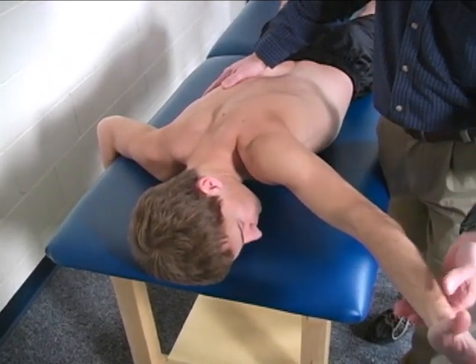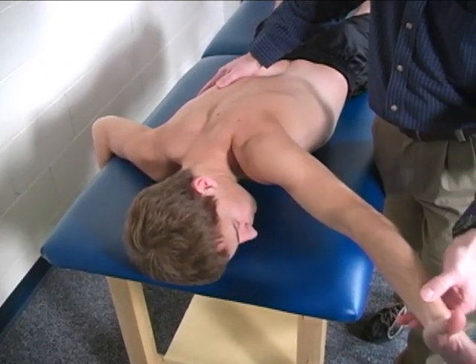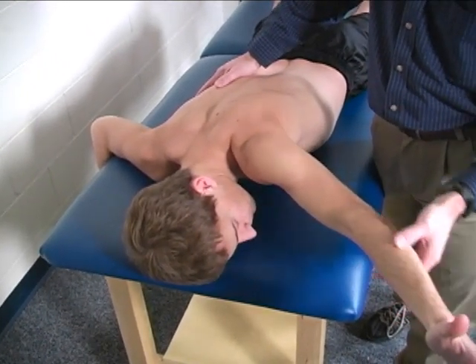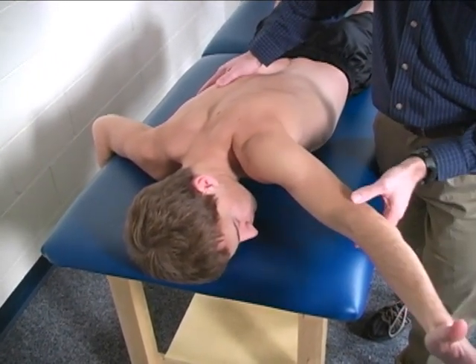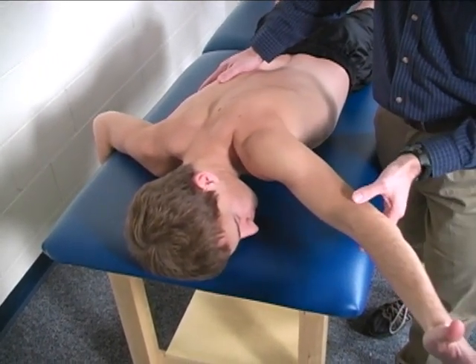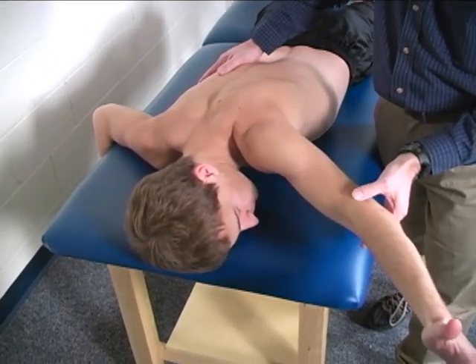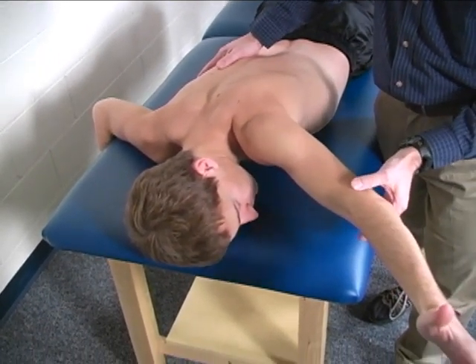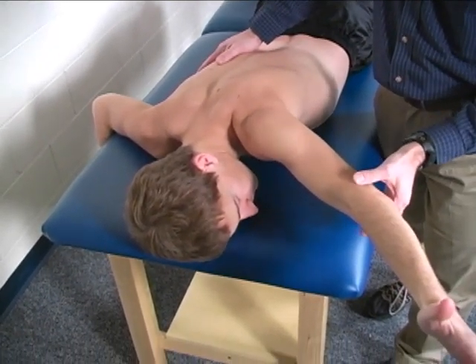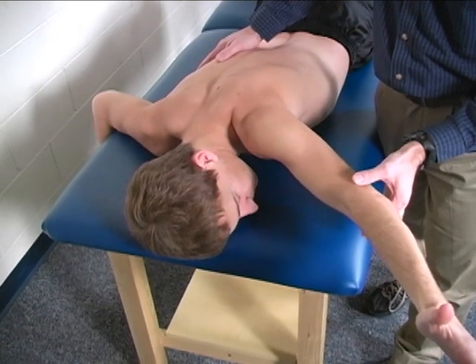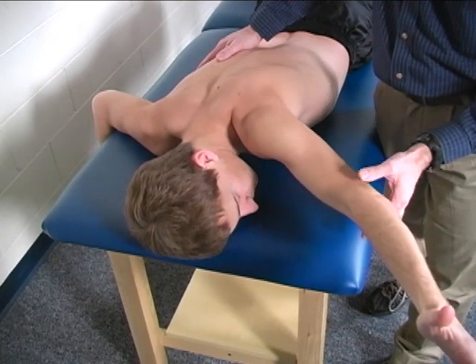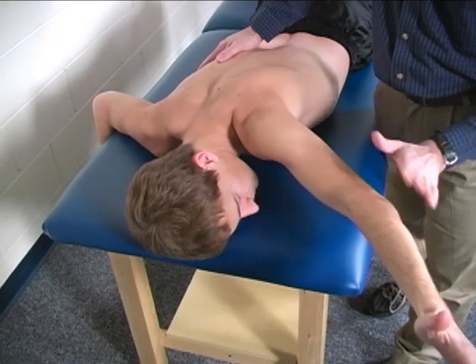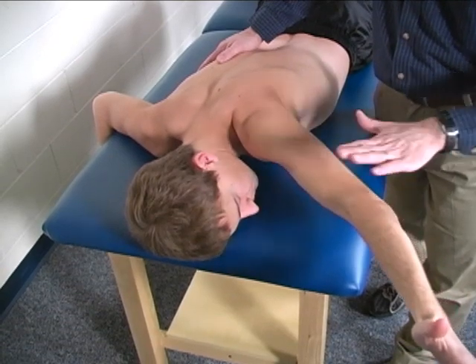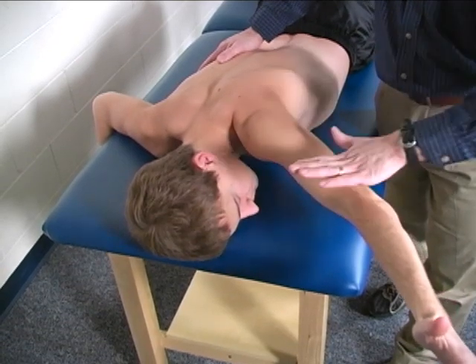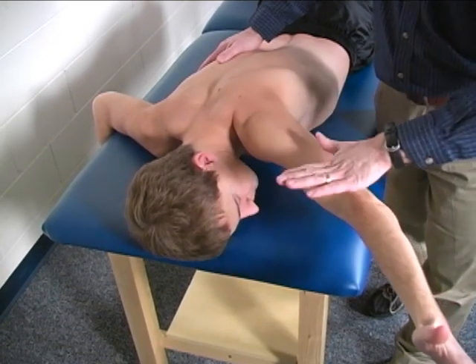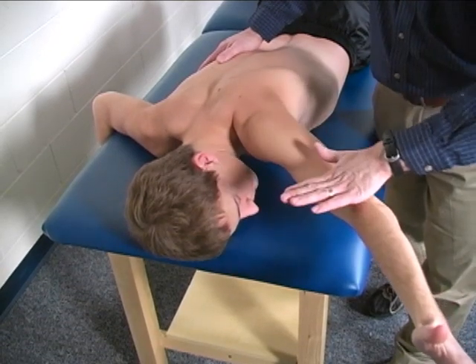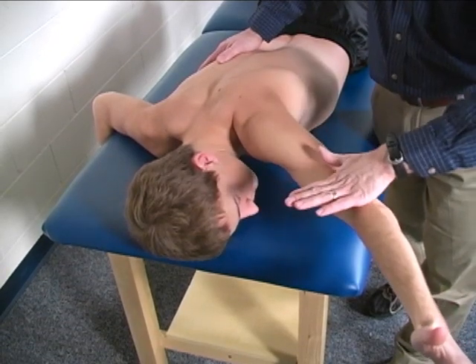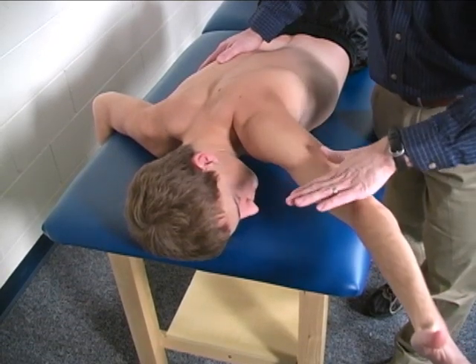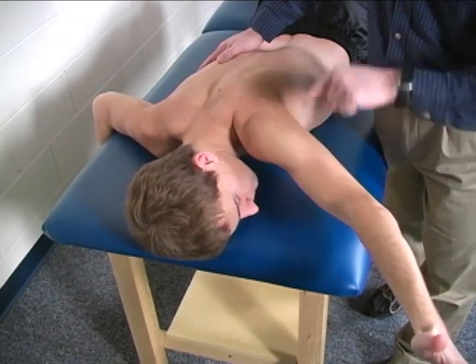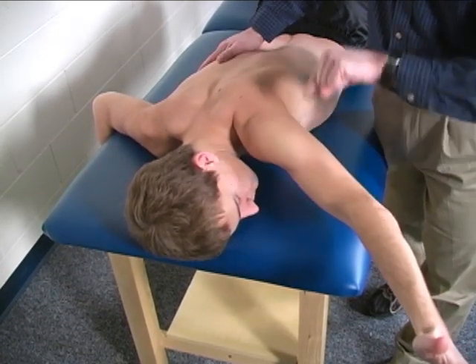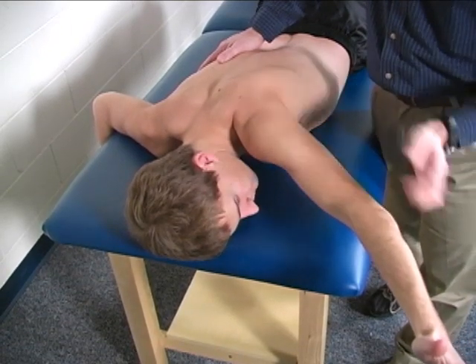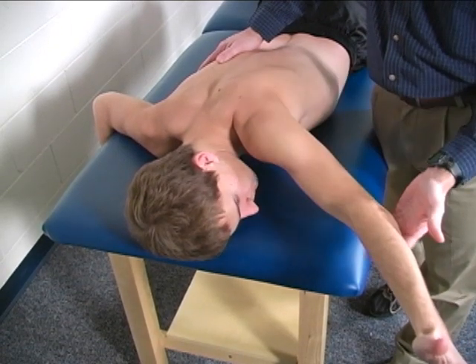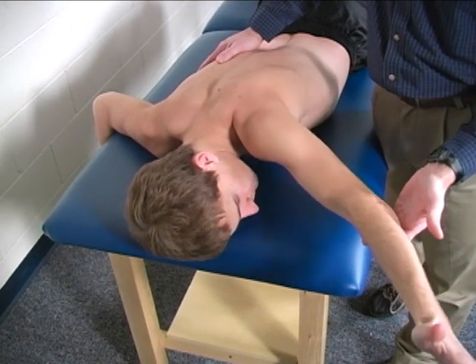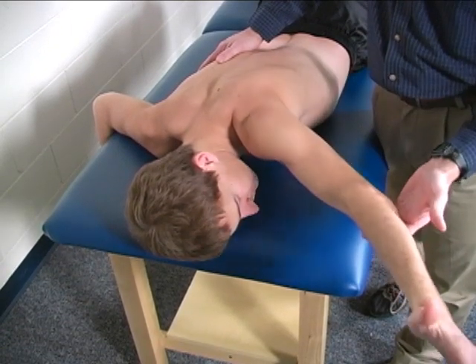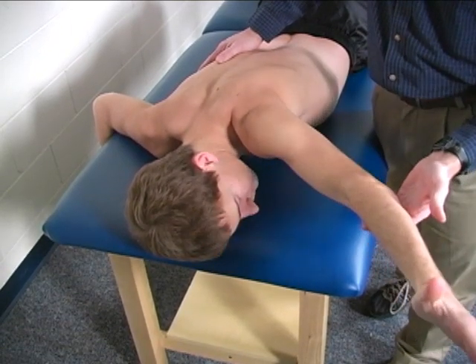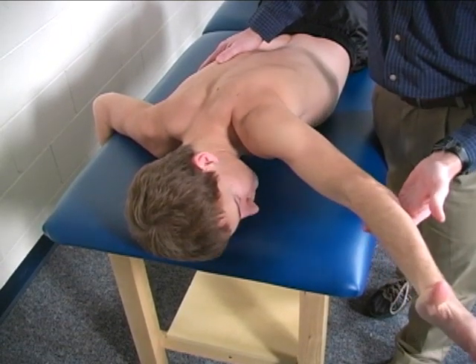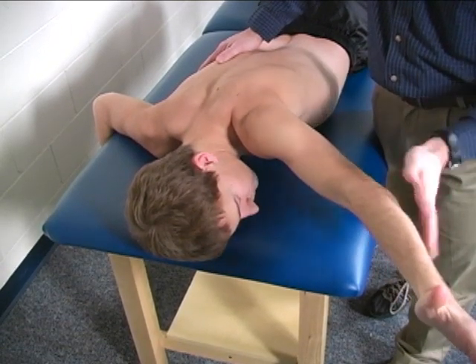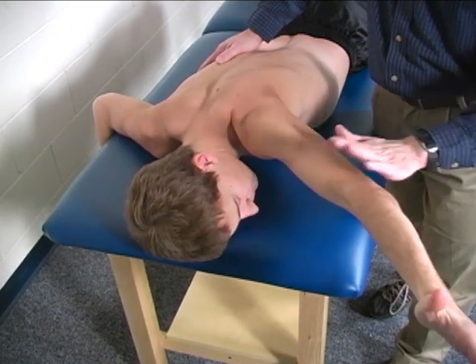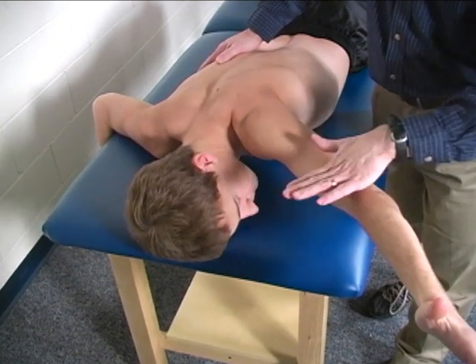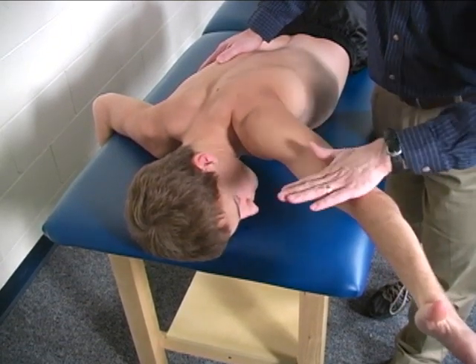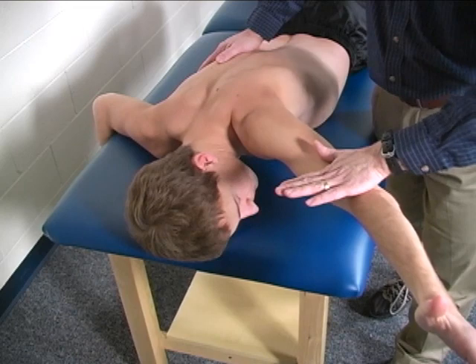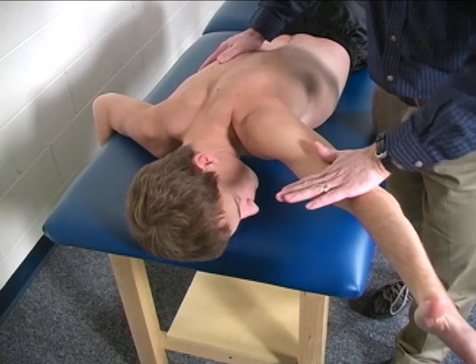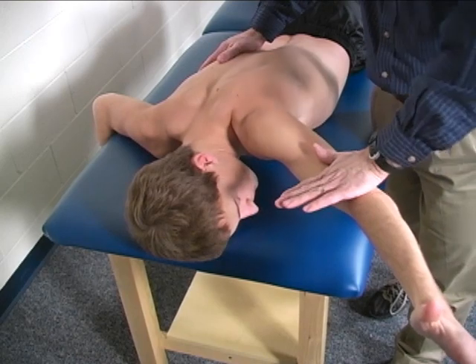The location of resistance is the distal forearm or distal humerus, and the direction of resistance is anterior — basically just like this.